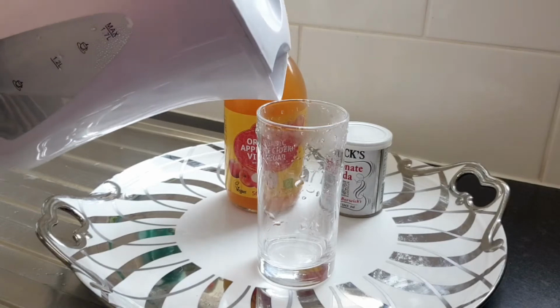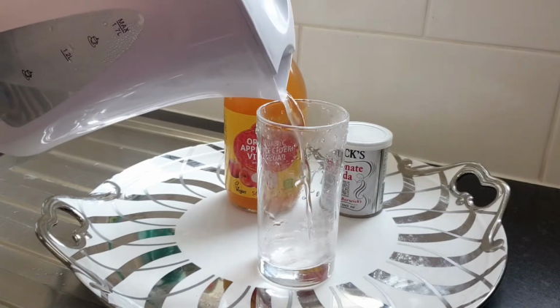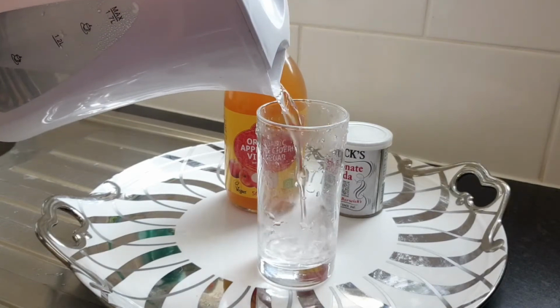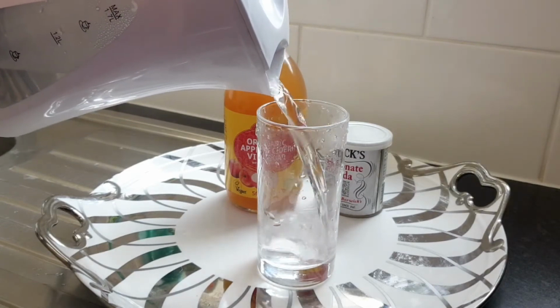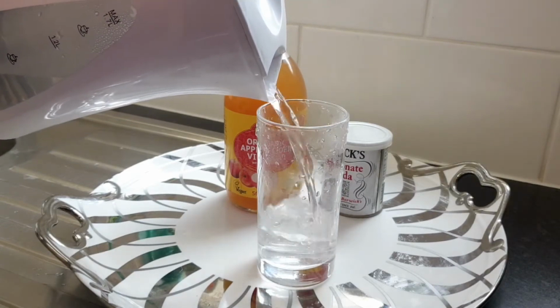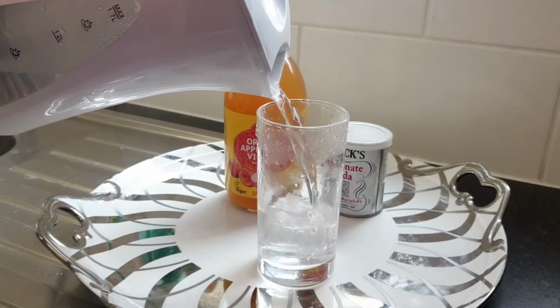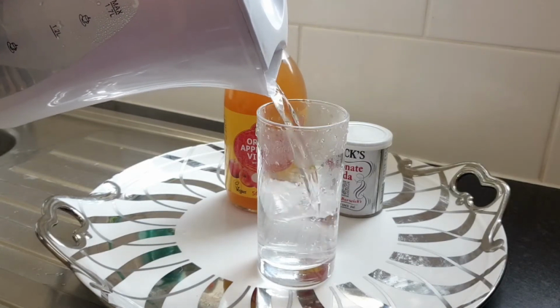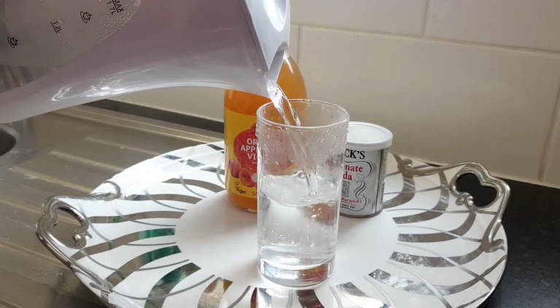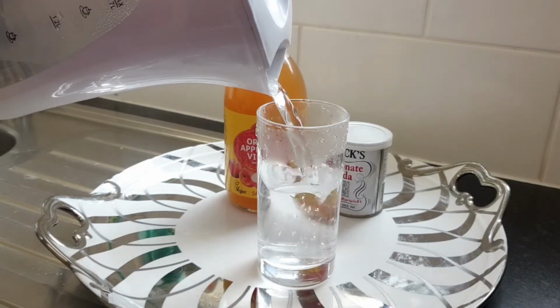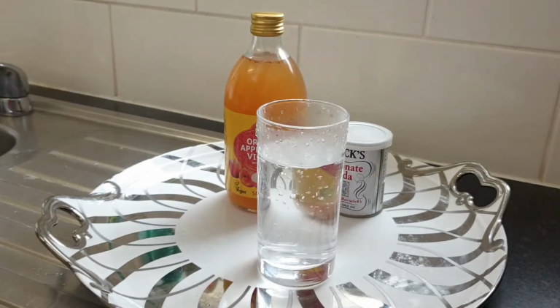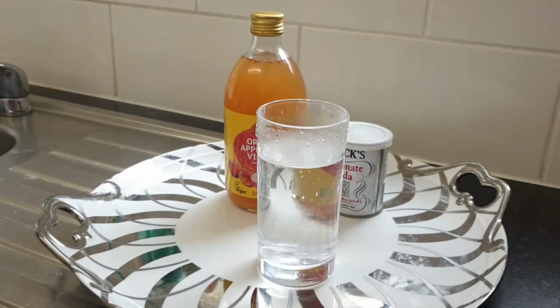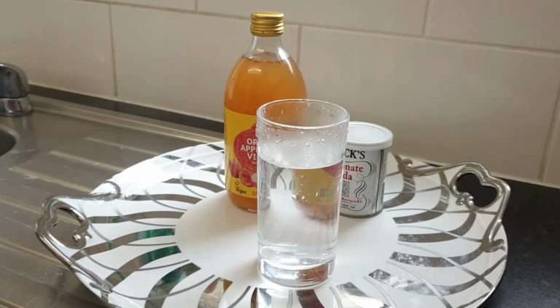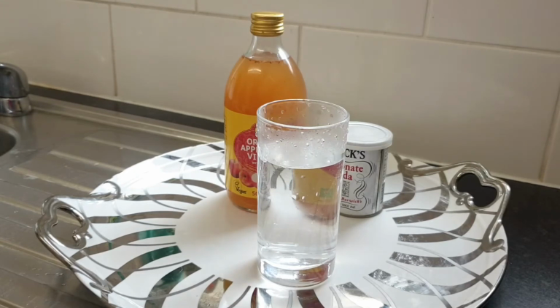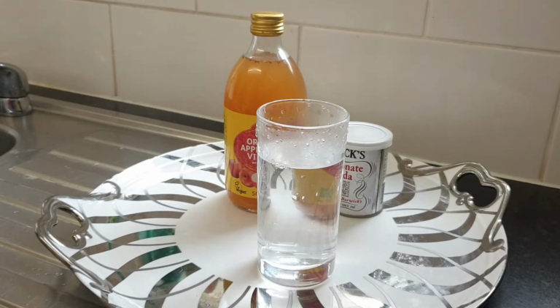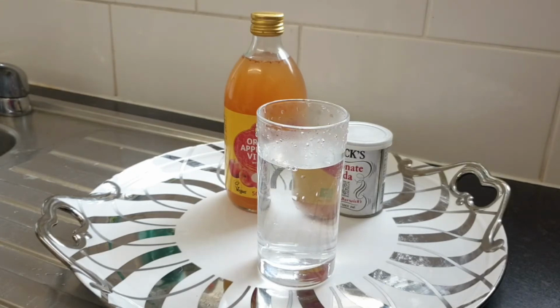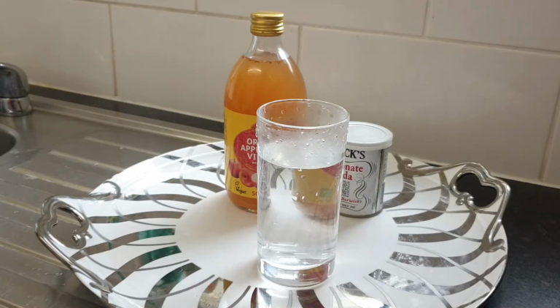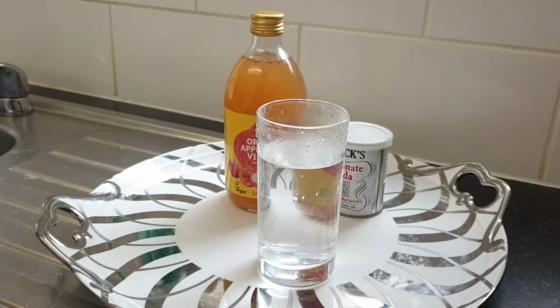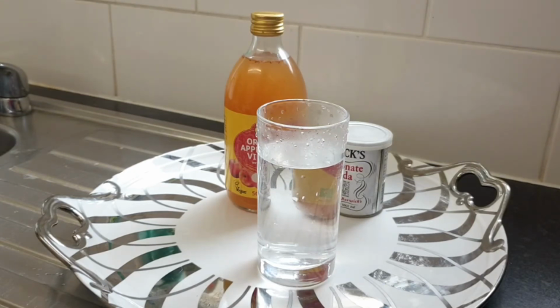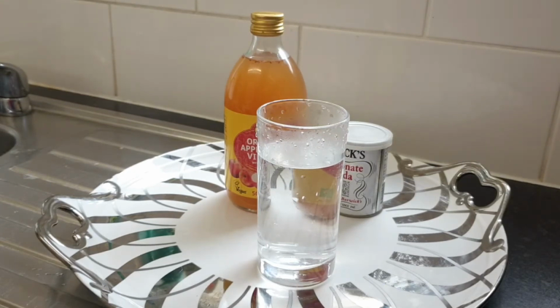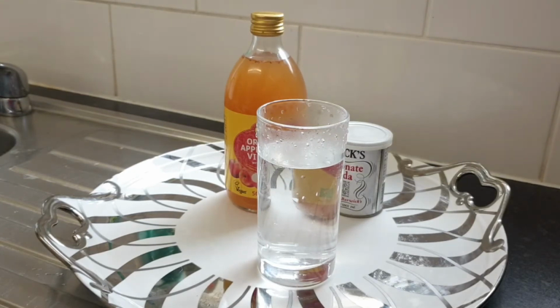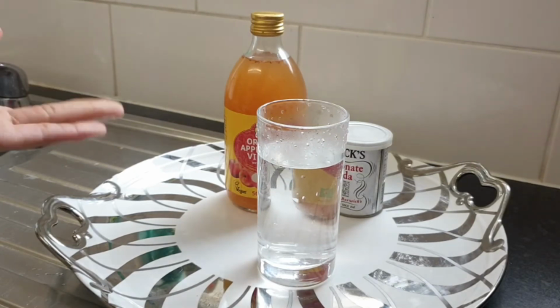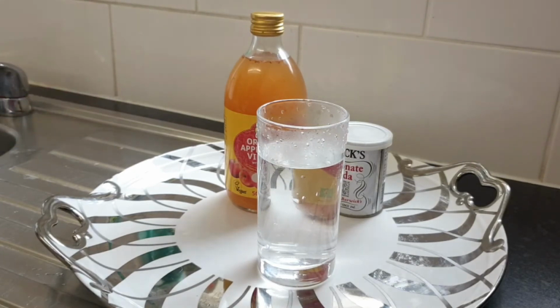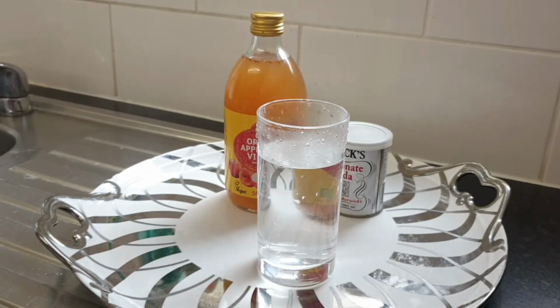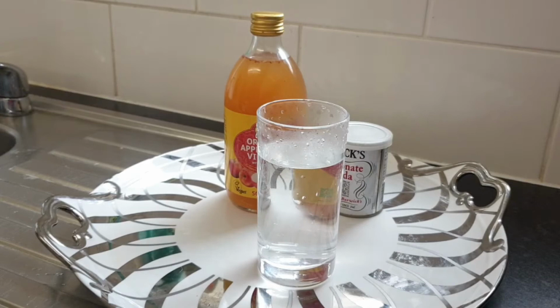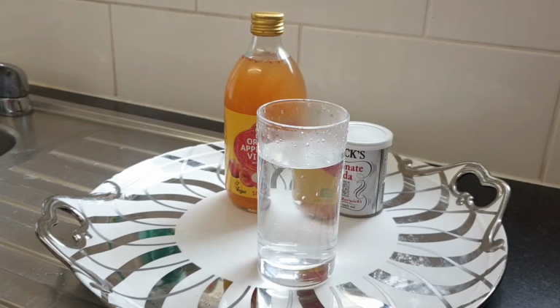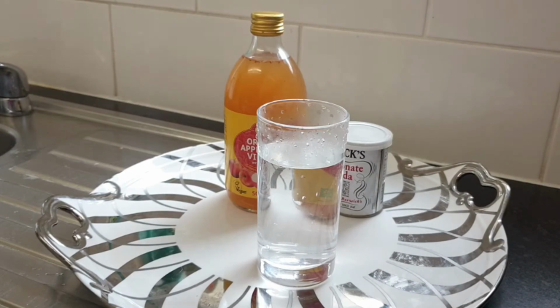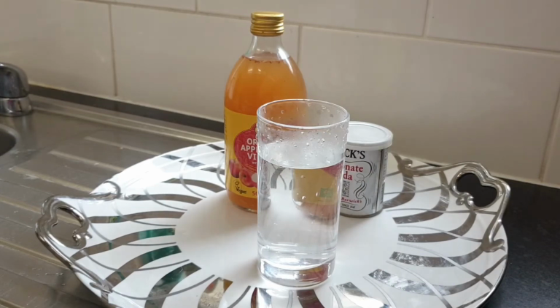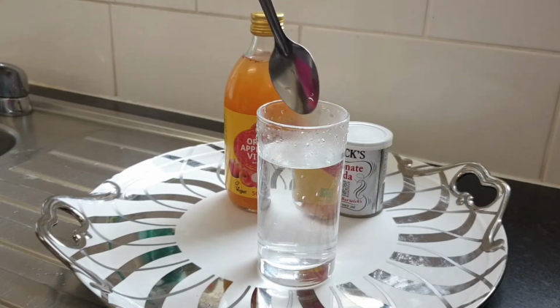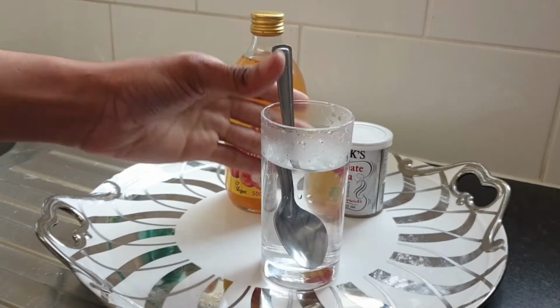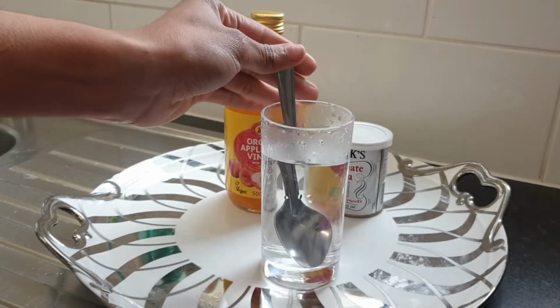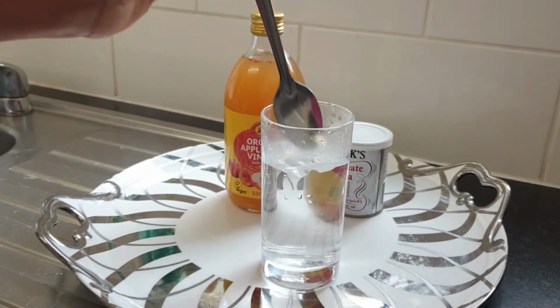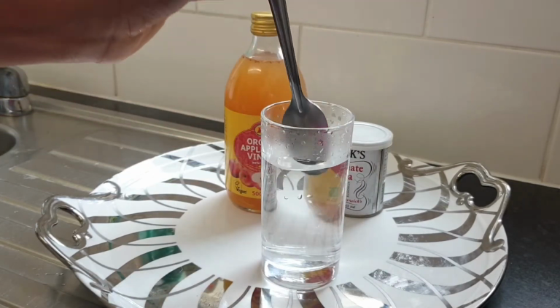In today's video, I'll be showing you an amazing recipe on how to shrink your fibroid. You'll want to walk your way through this amazing recipe. Without further ado, let's jump right into the preparation.